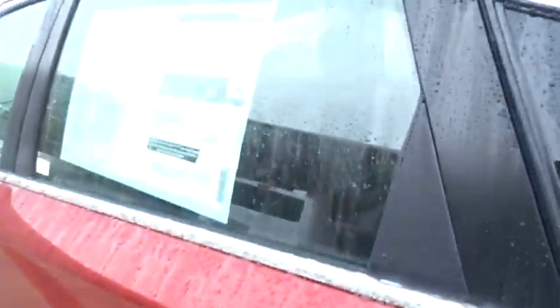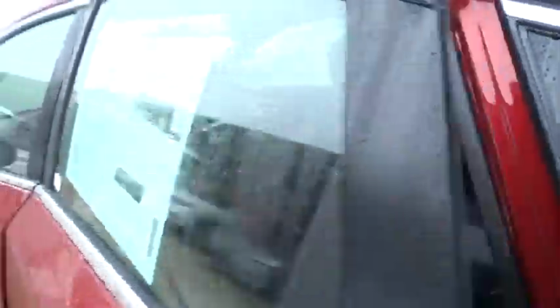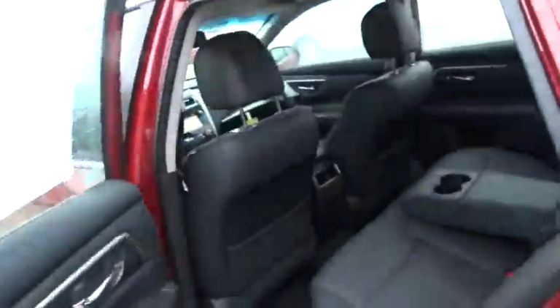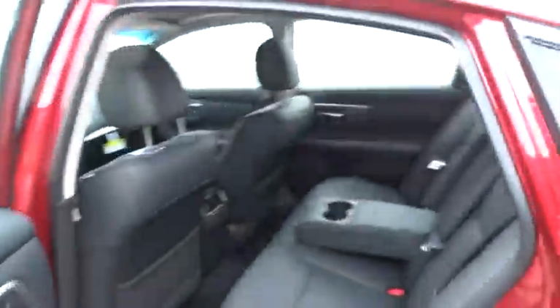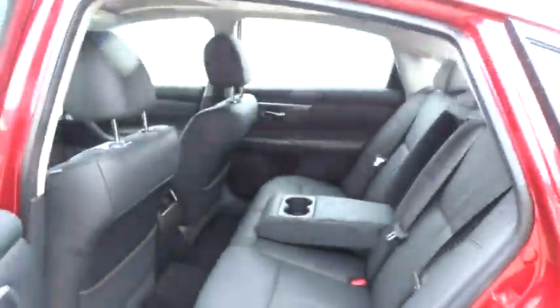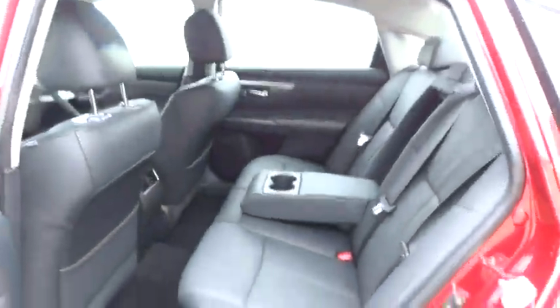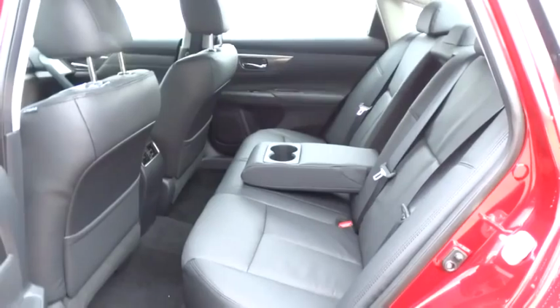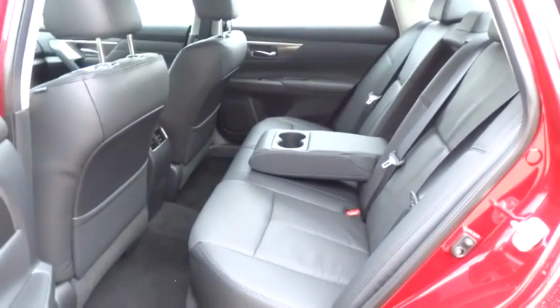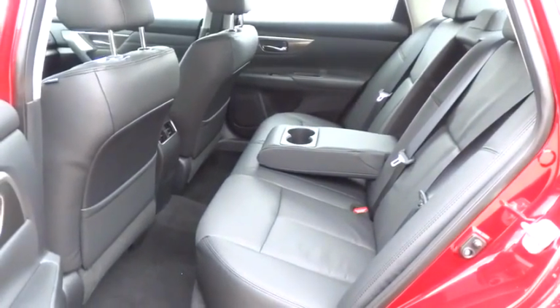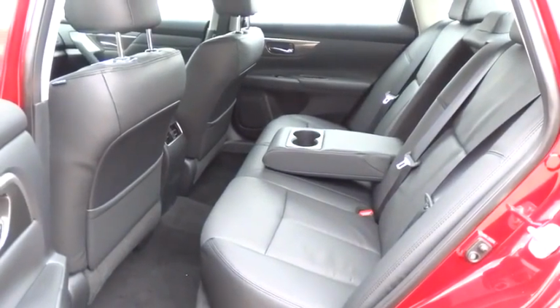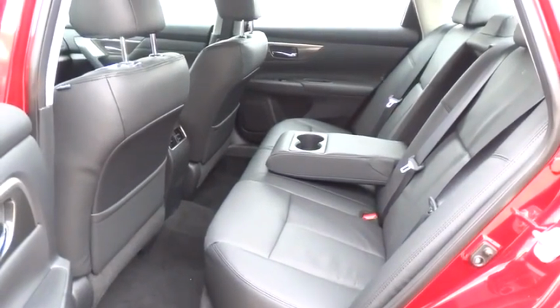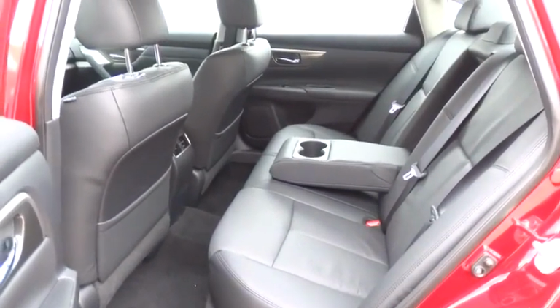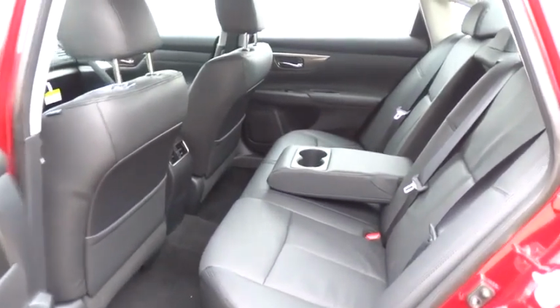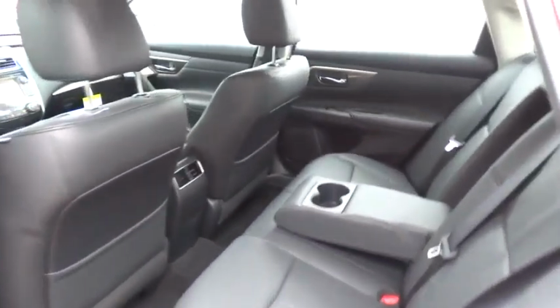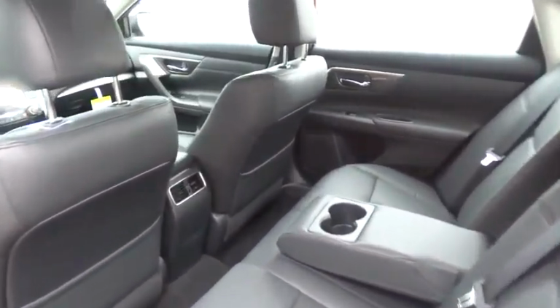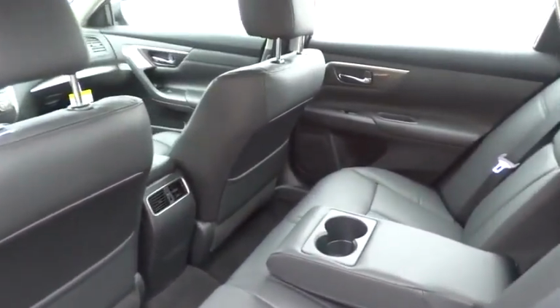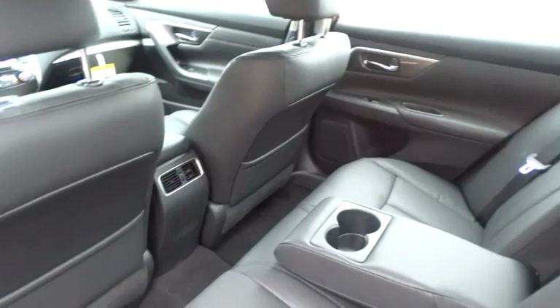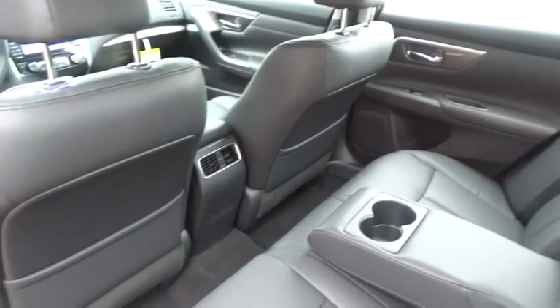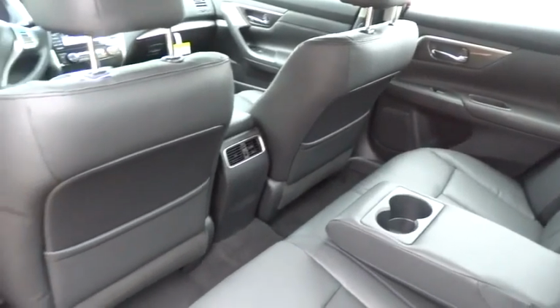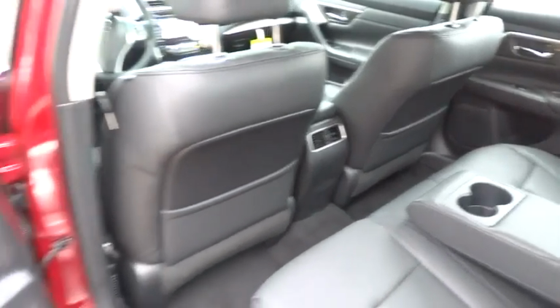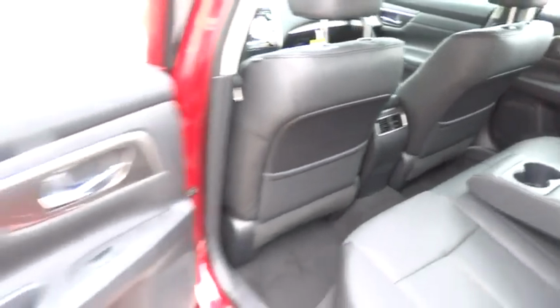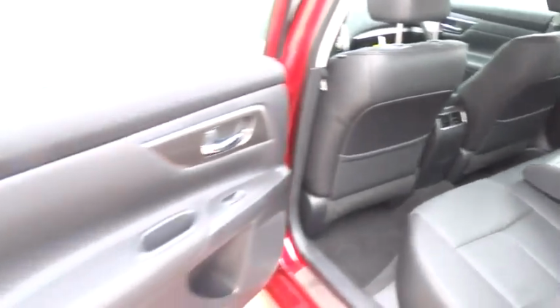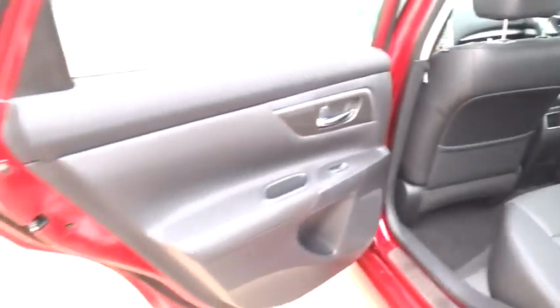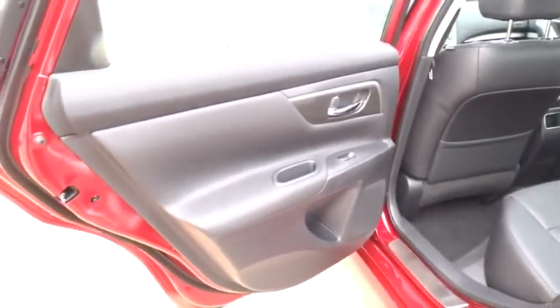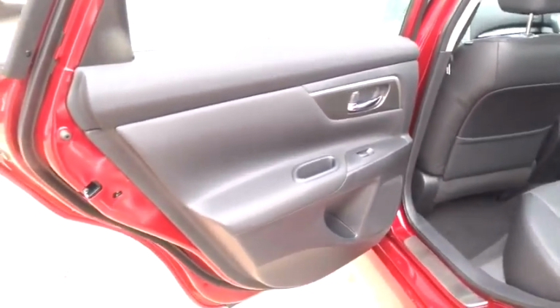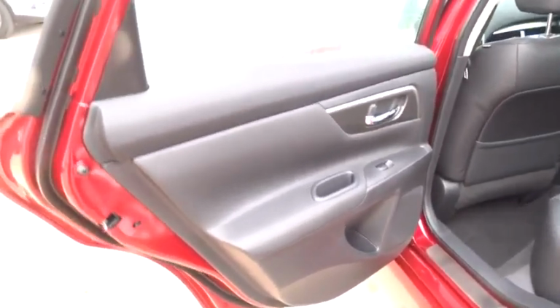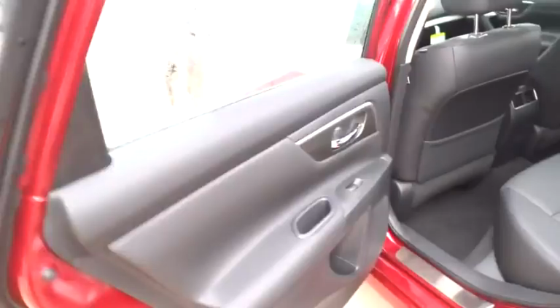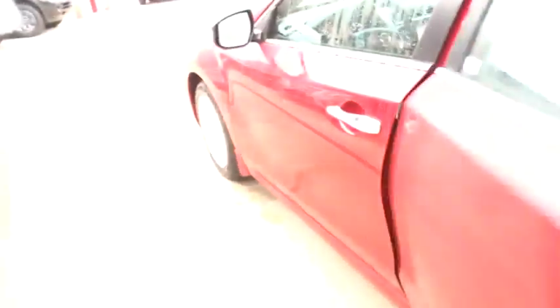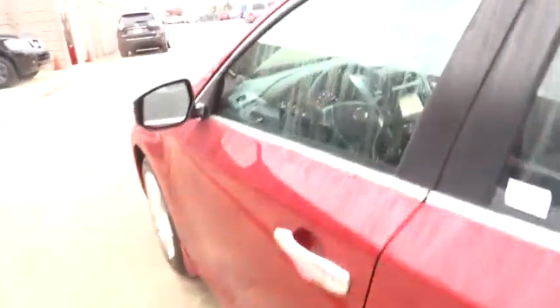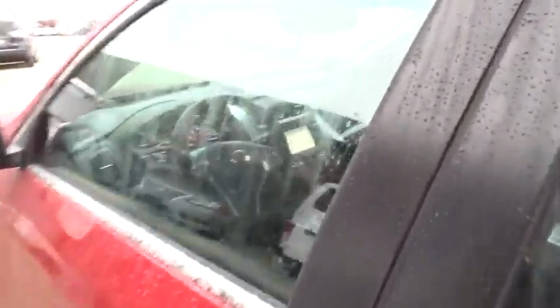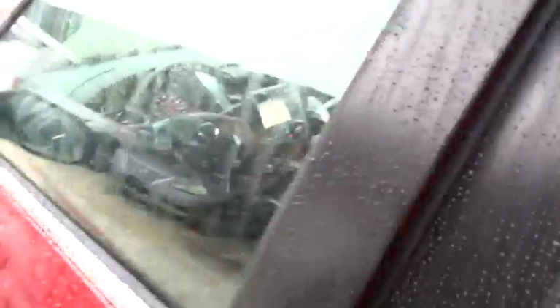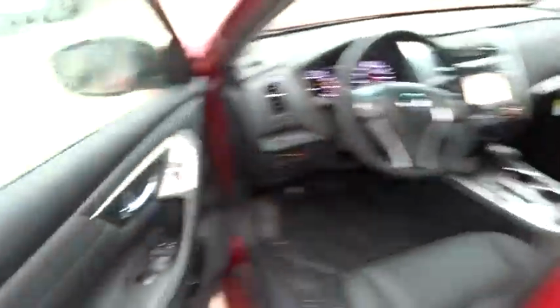Keyless start, cruise control, keyless entry, auto dimming rear view mirror, PPO, four-wheel disc brakes, aluminum wheels, universal garage door opener, rear defrost, climate control, premium sound system, FWD.